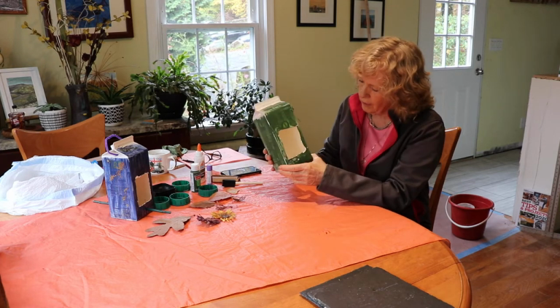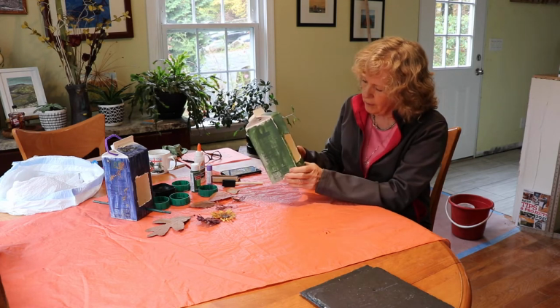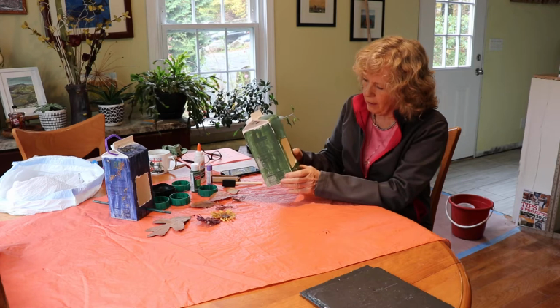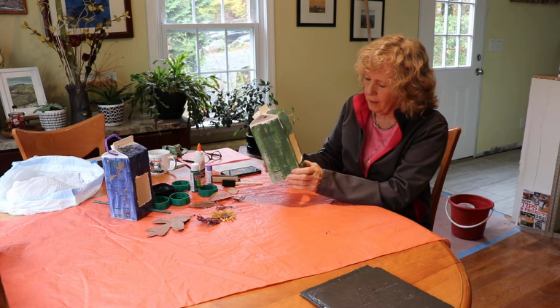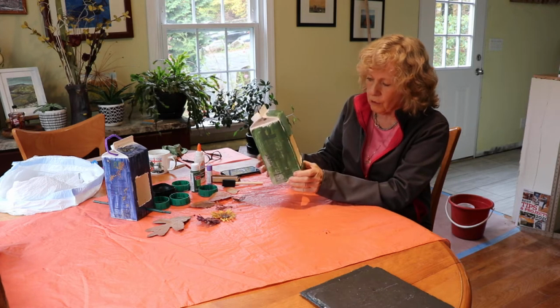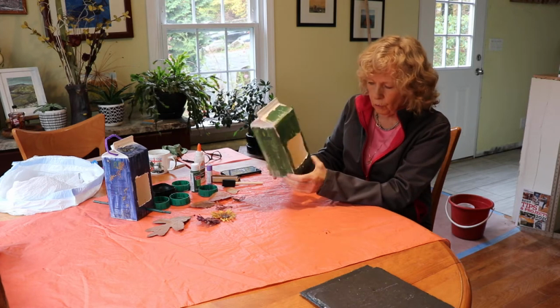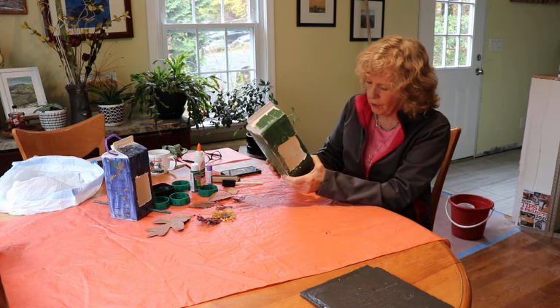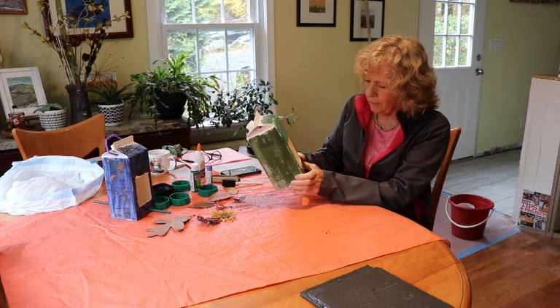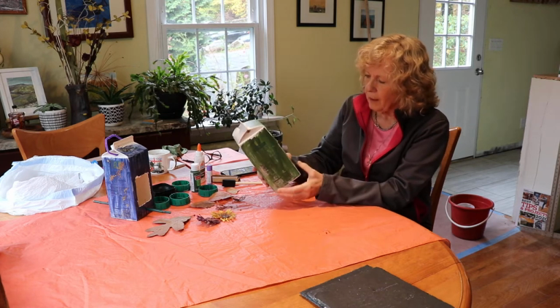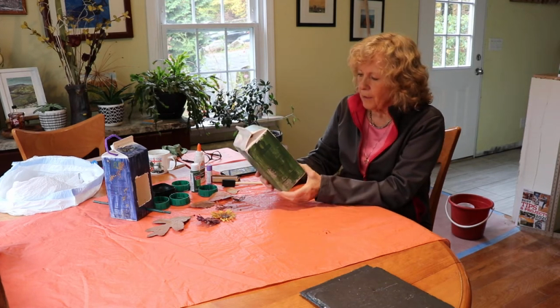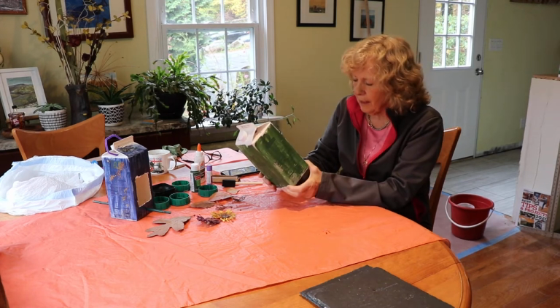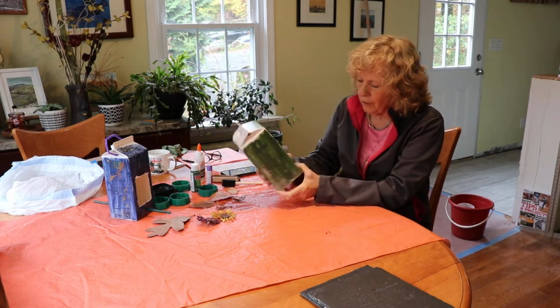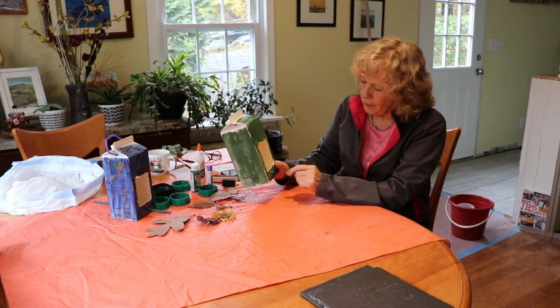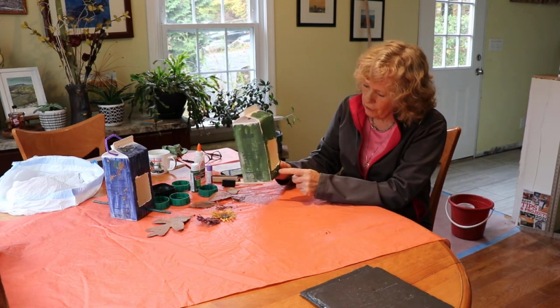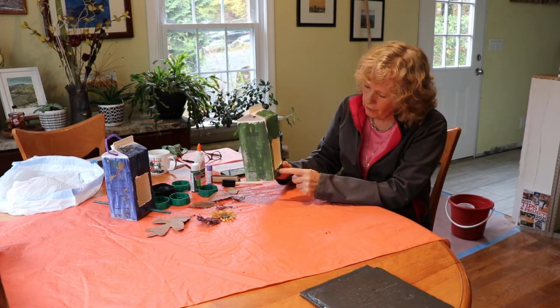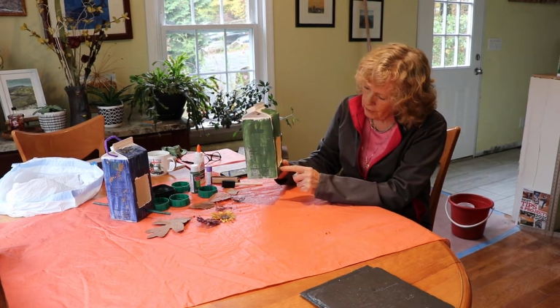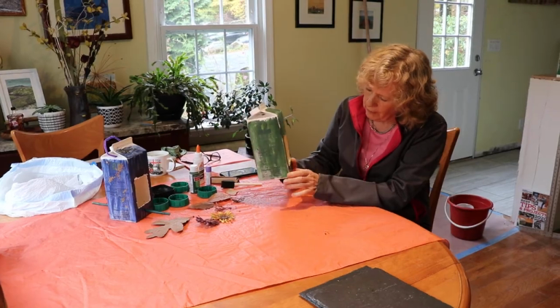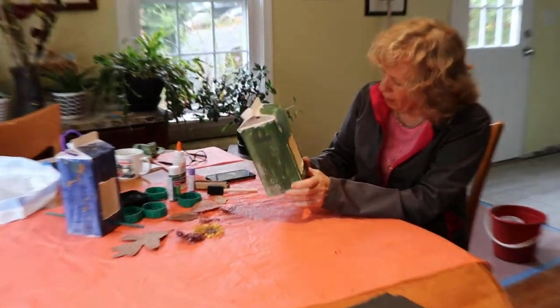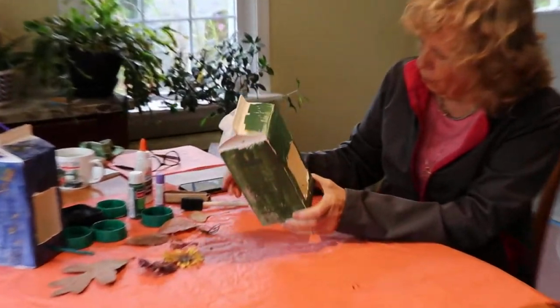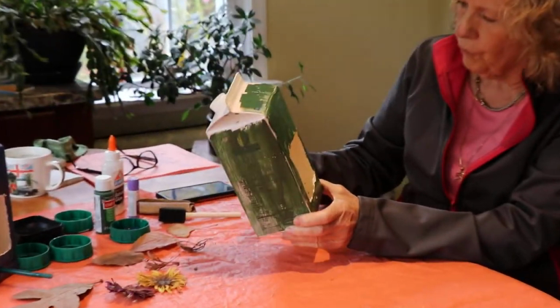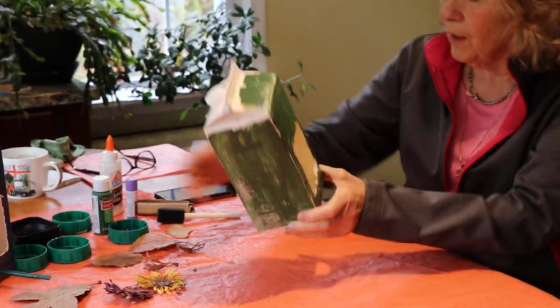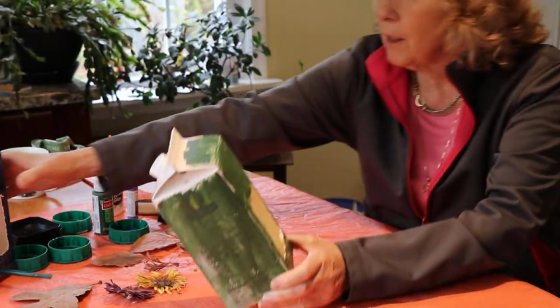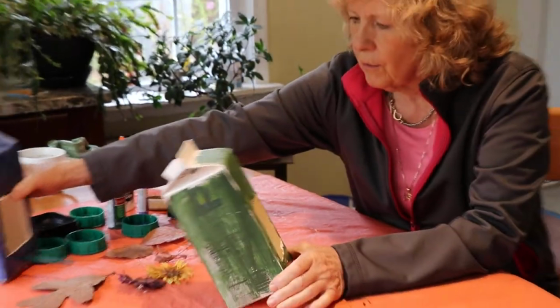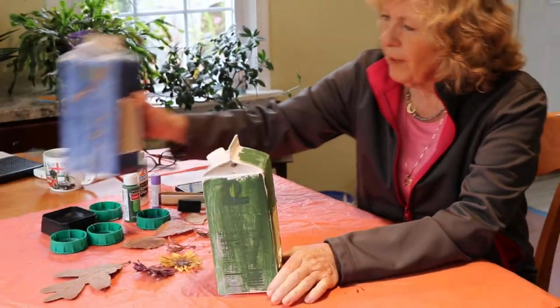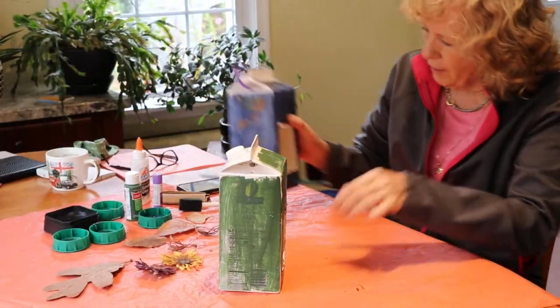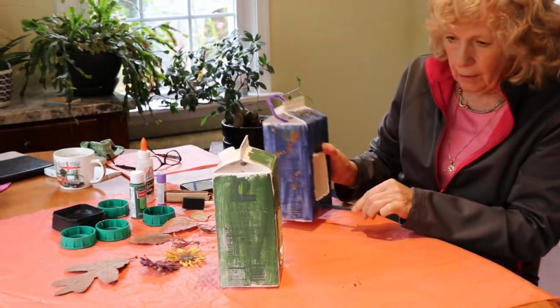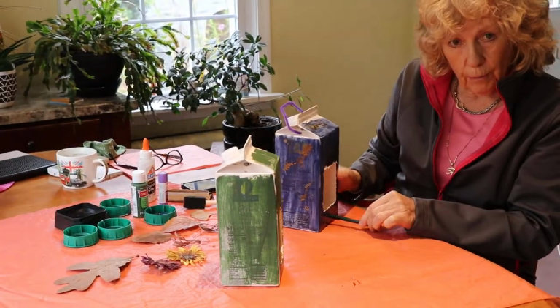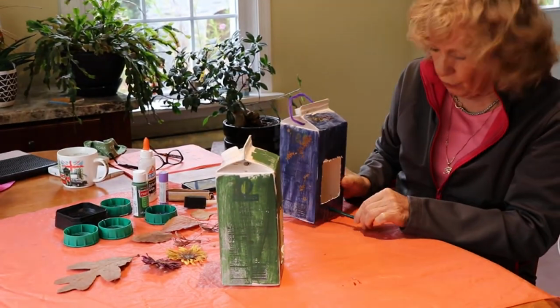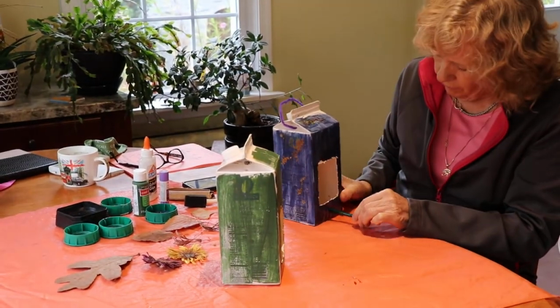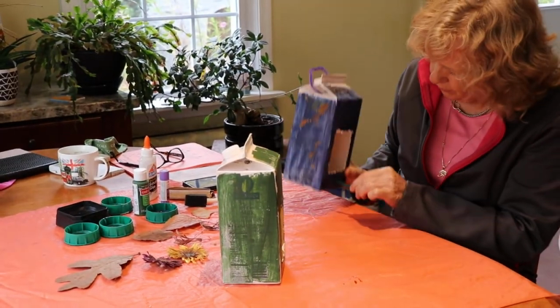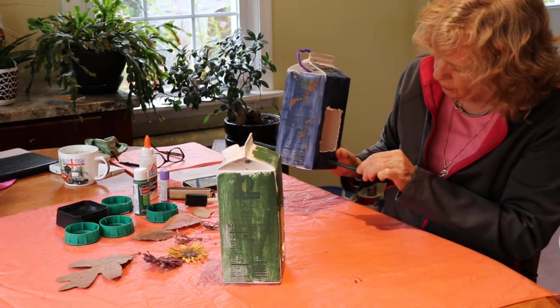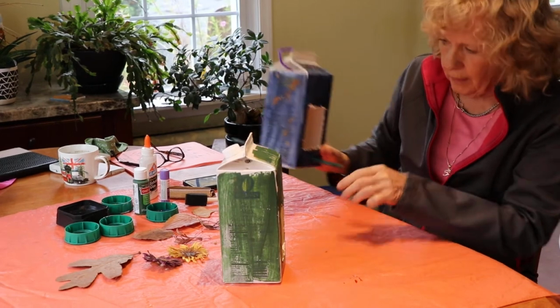The first thing you're going to do is make a cutout in the front. You can see the cutout here, like that, just on one side.